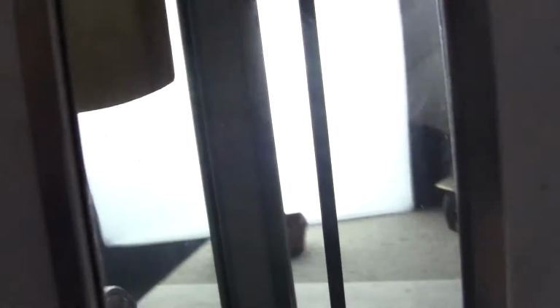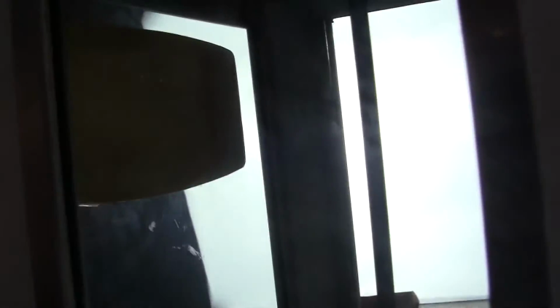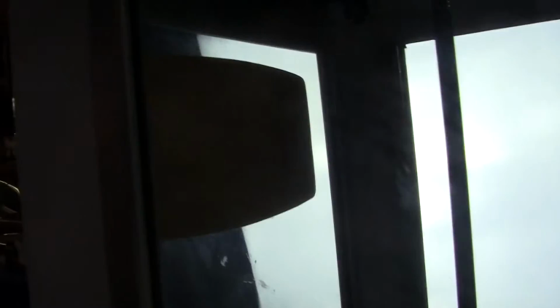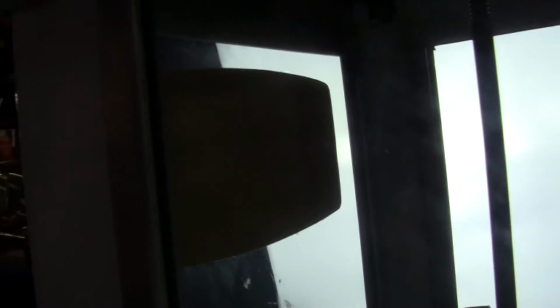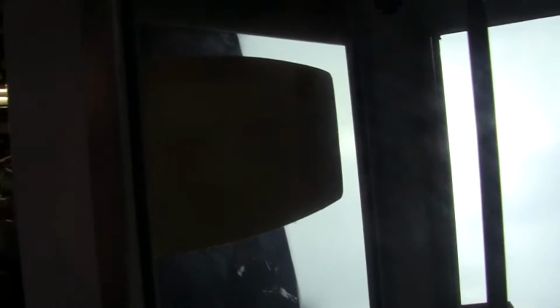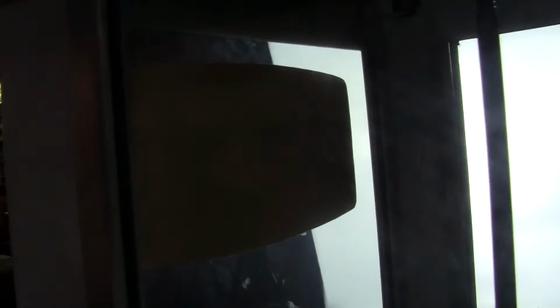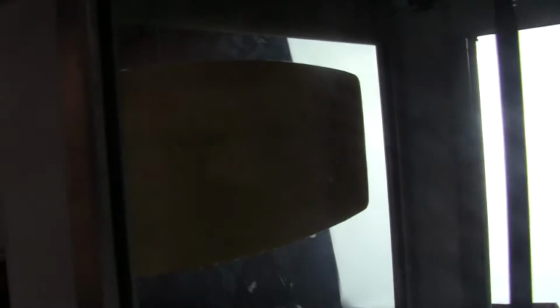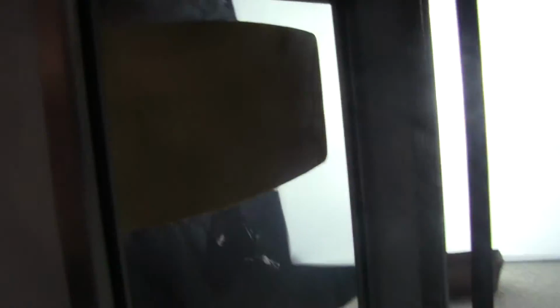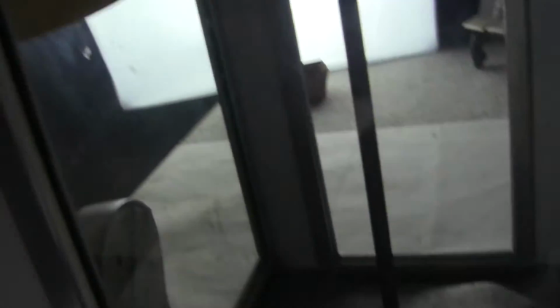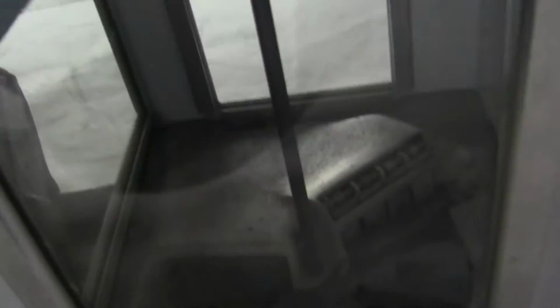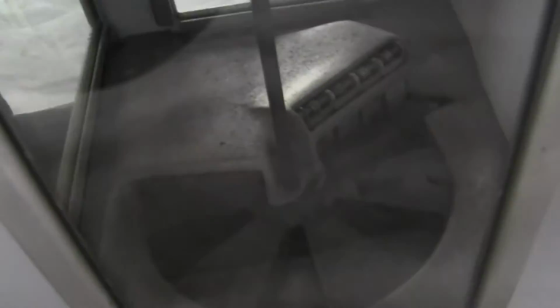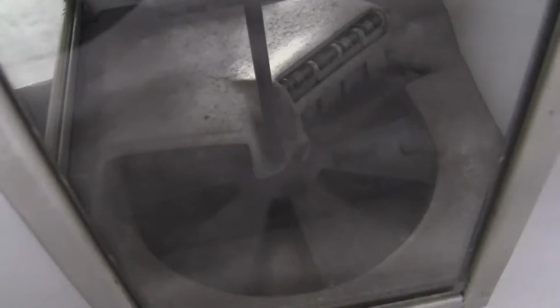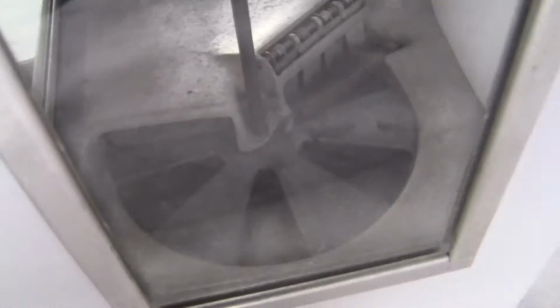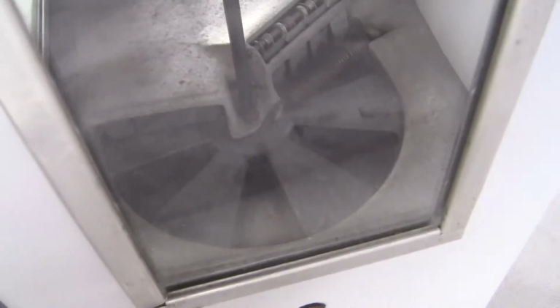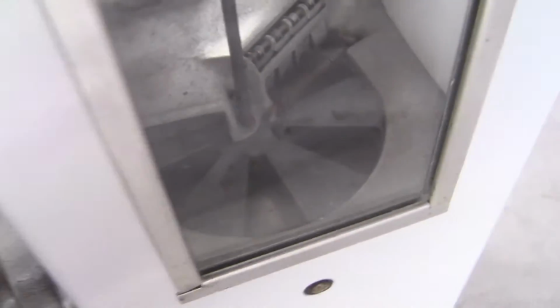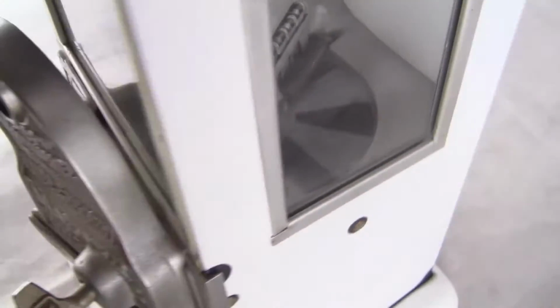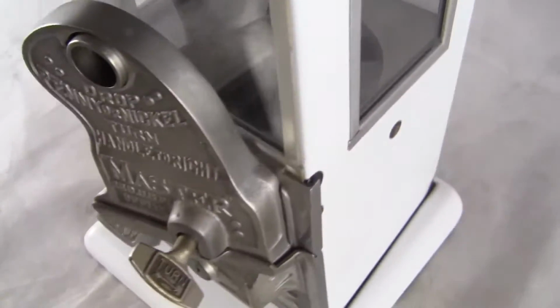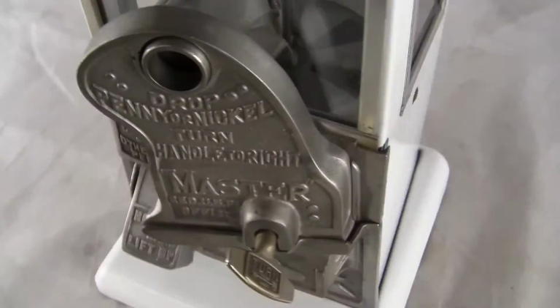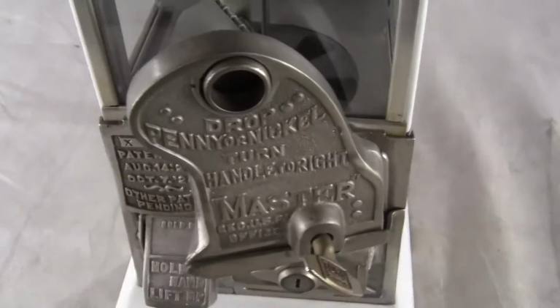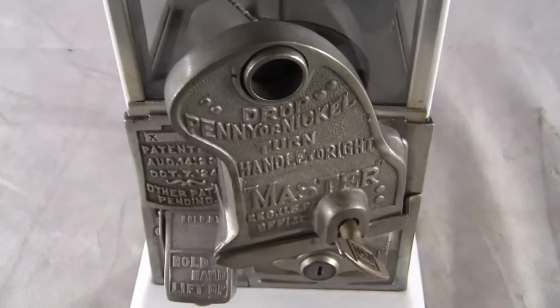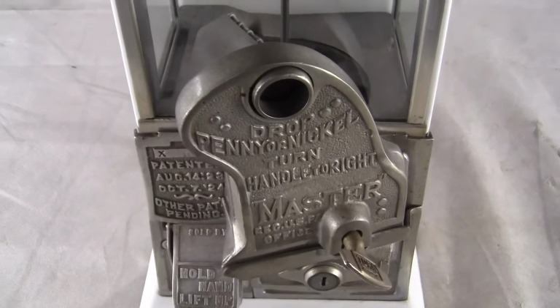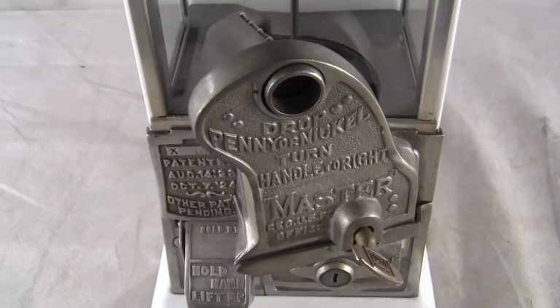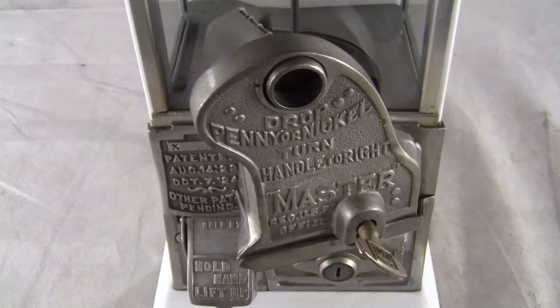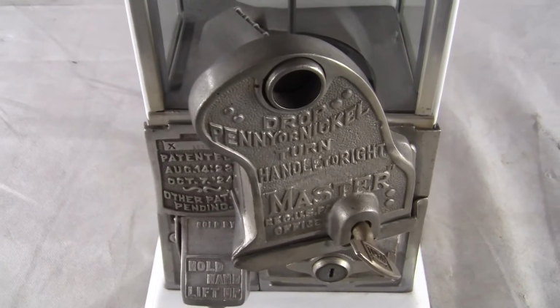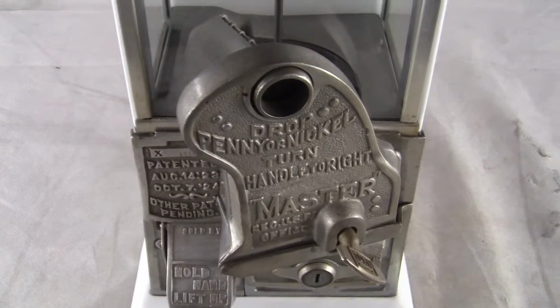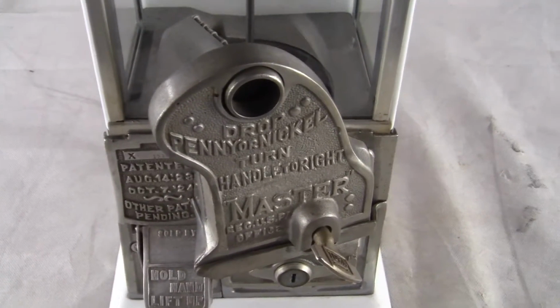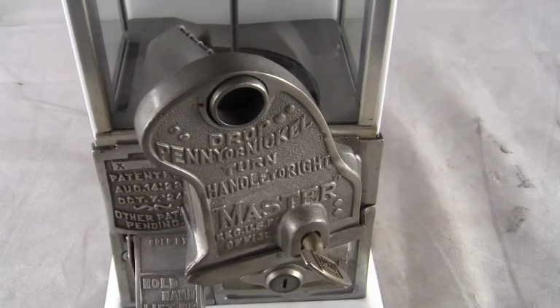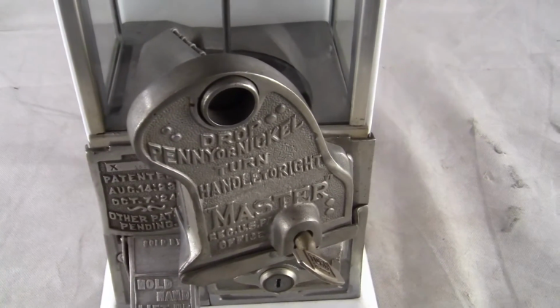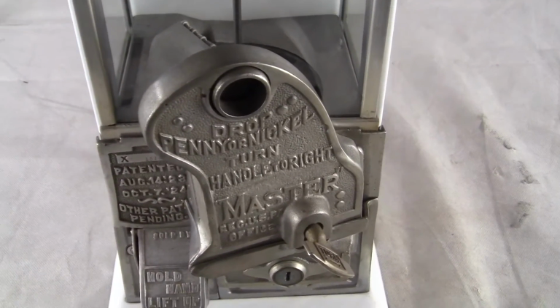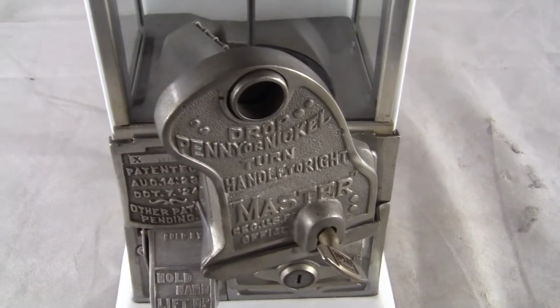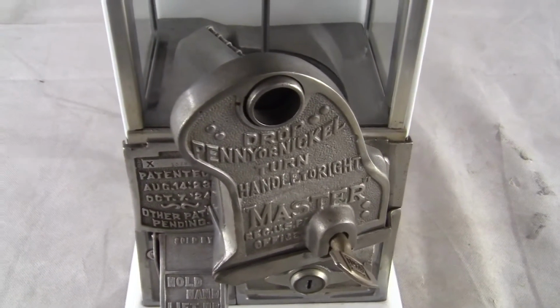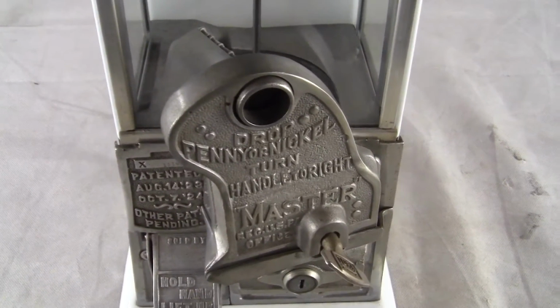You can see the age on the back side of it. It comes with the pie-shaped peanut wheel. Operates one full turn for a penny, five full turns for a nickel.